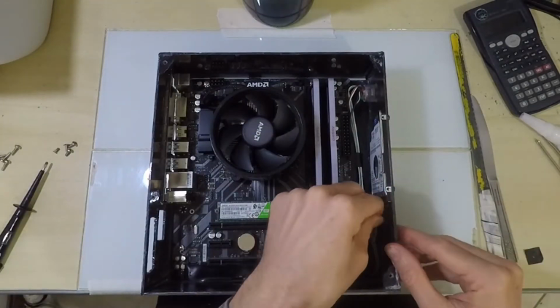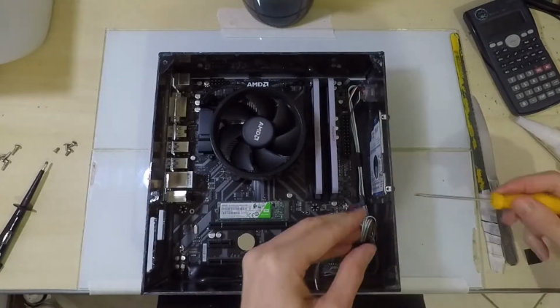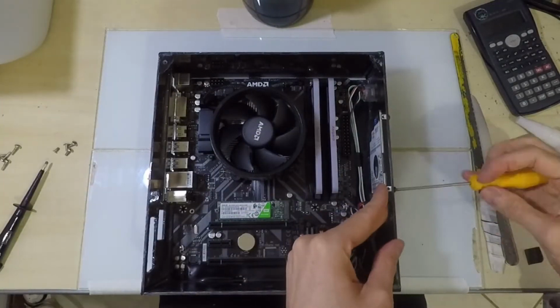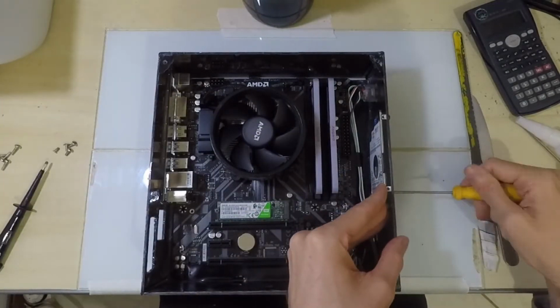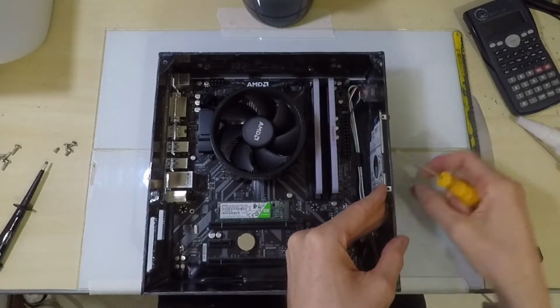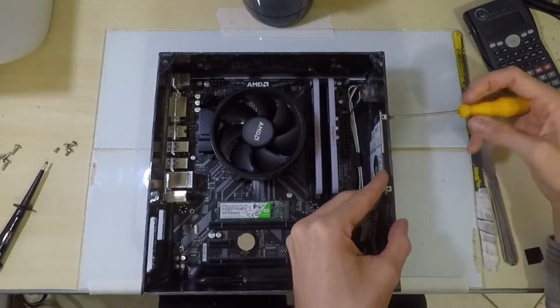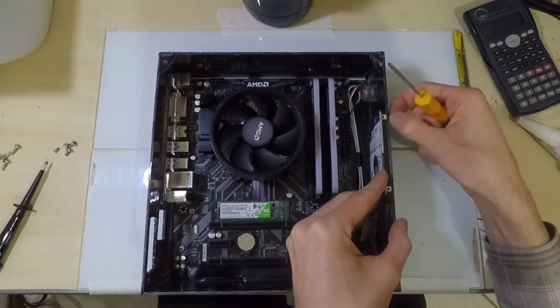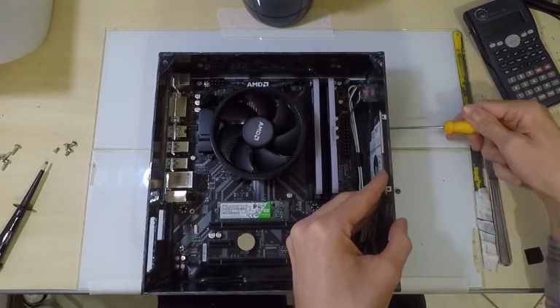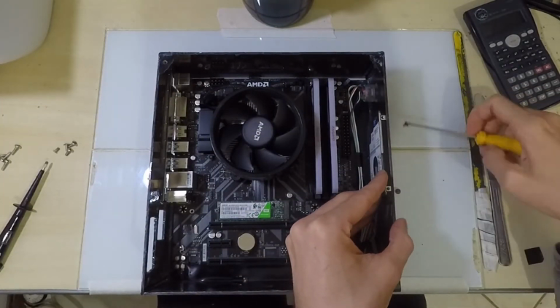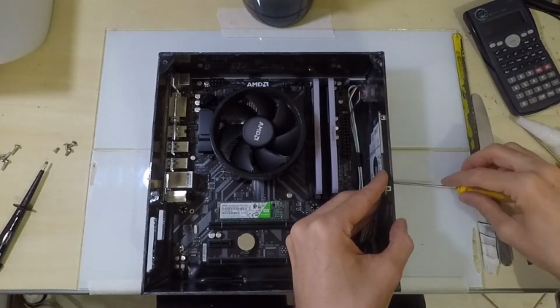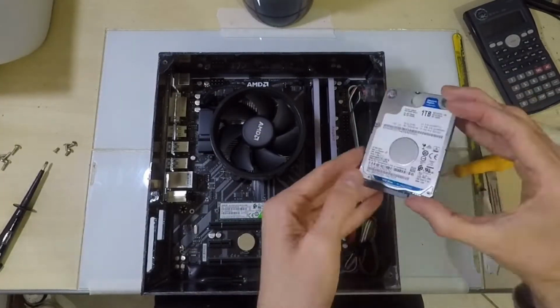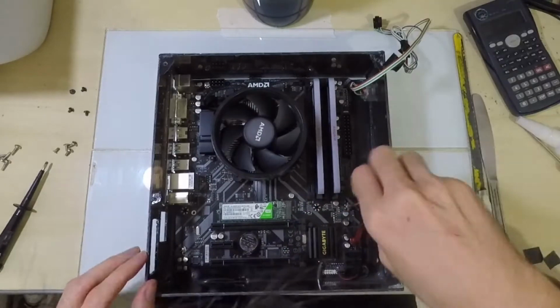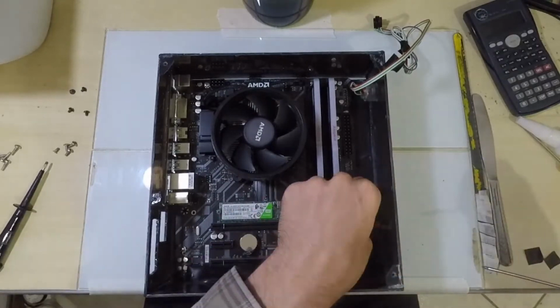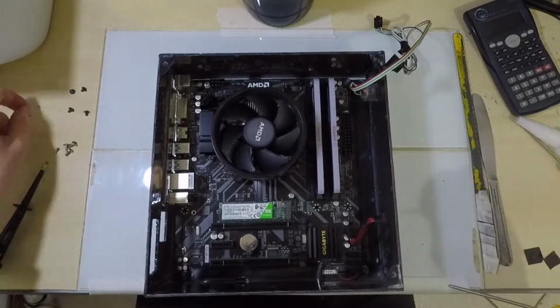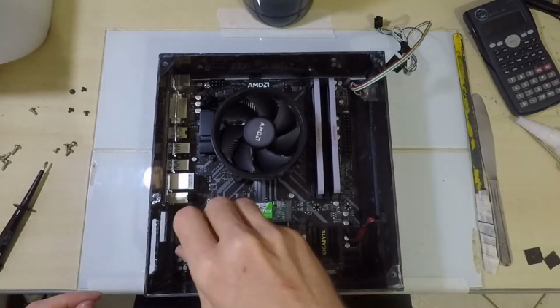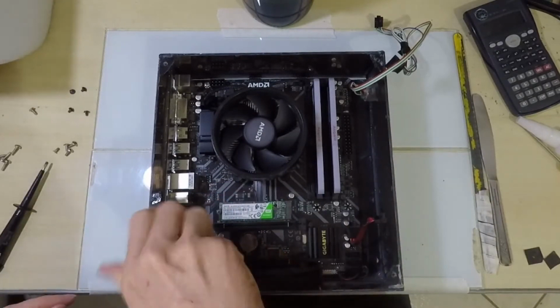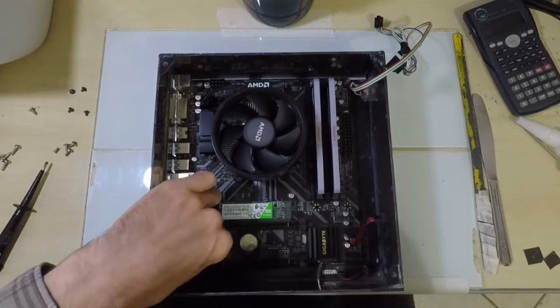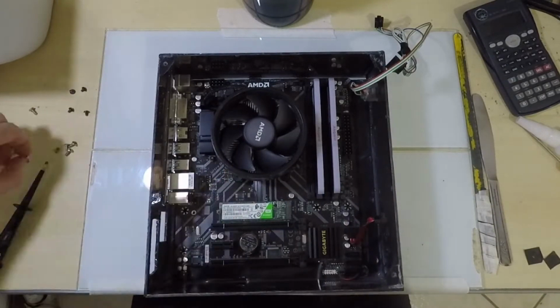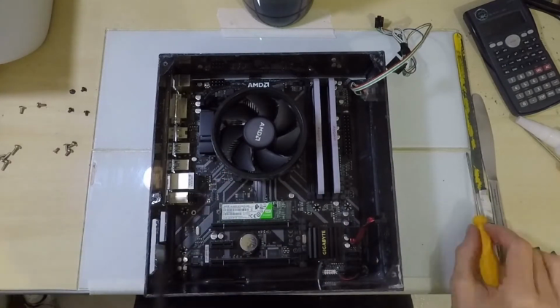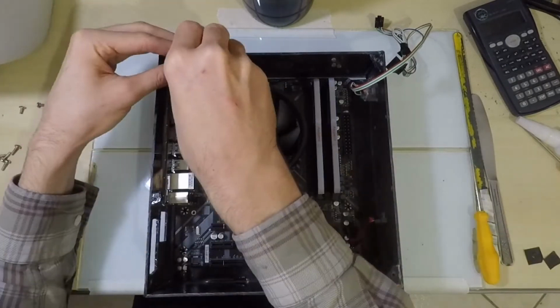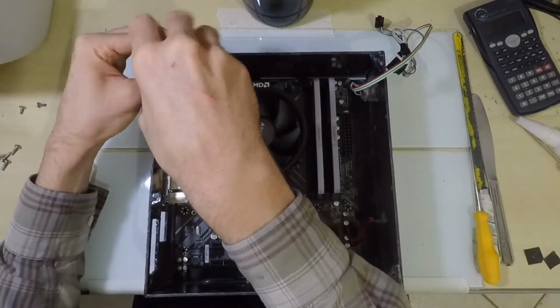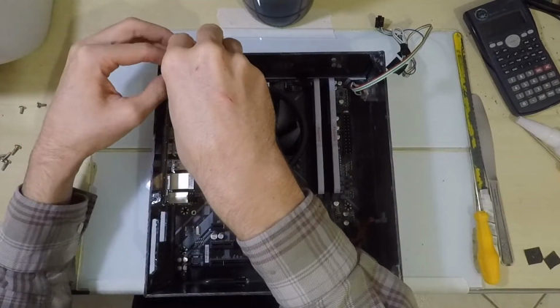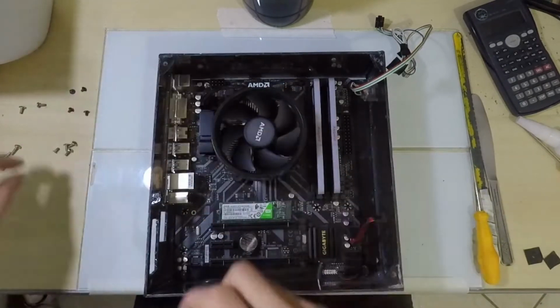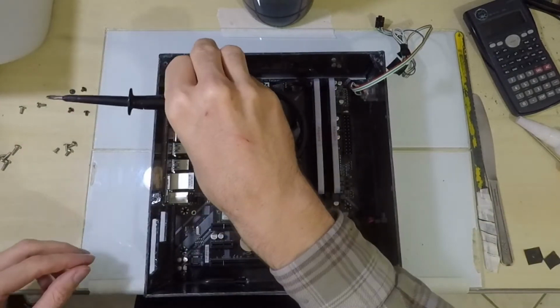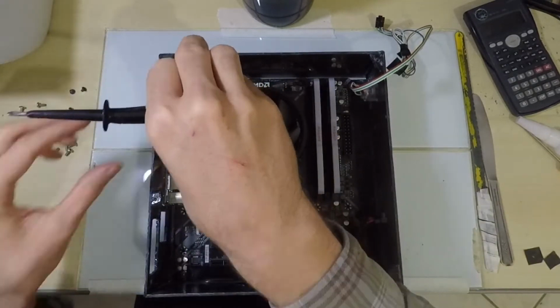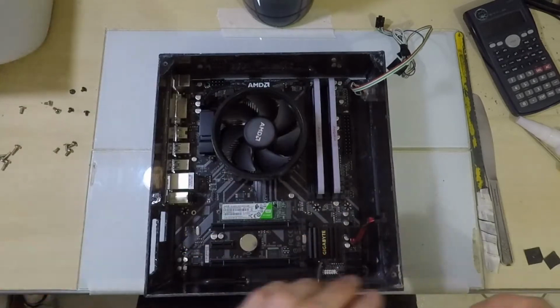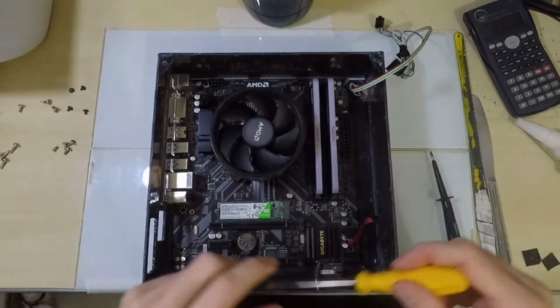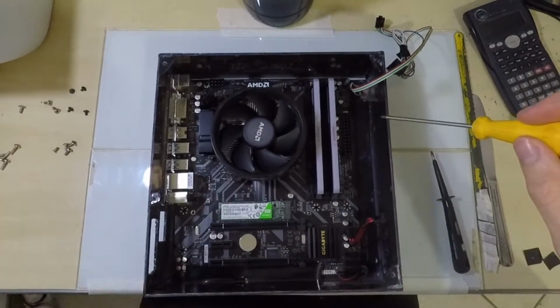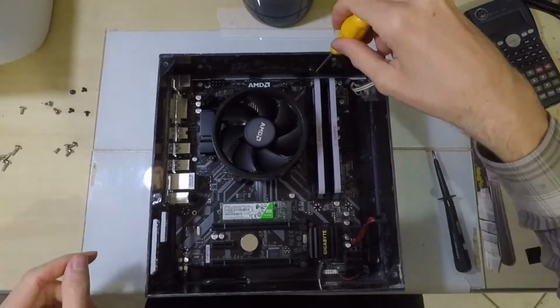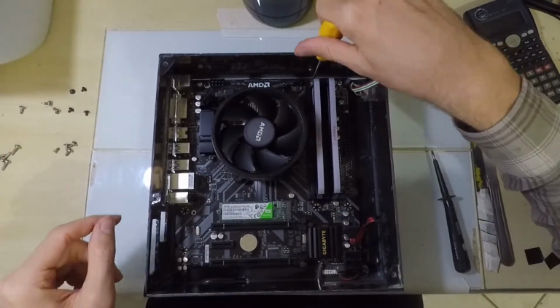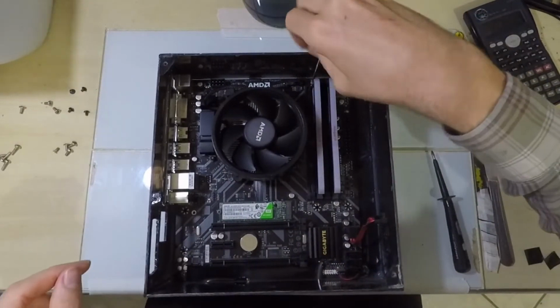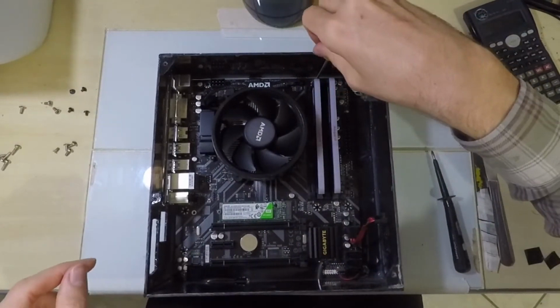Some people have questioned me: why not use a Mini ITX motherboard with a Pico power supply? Simple — they are more expensive and harder to find. But at the end of the video I will make a quick comparison.